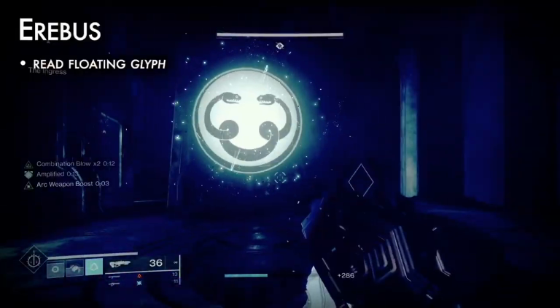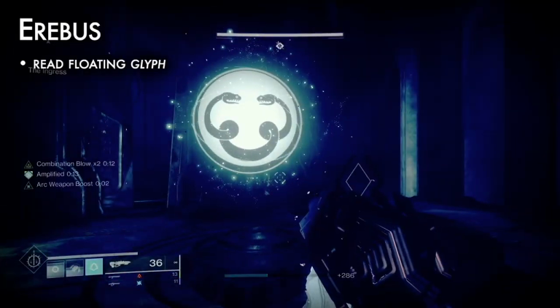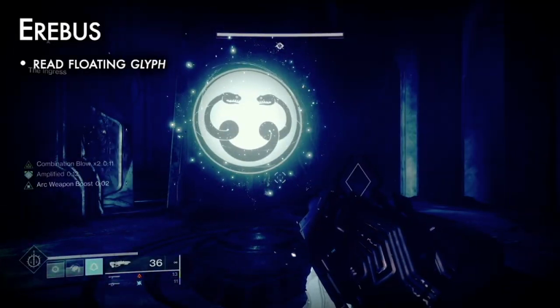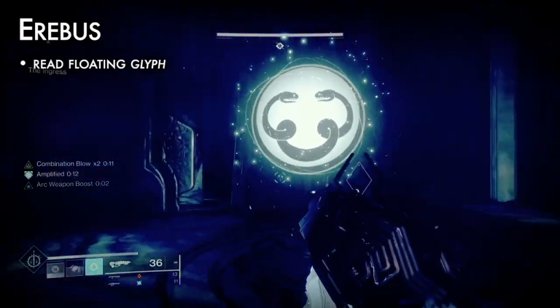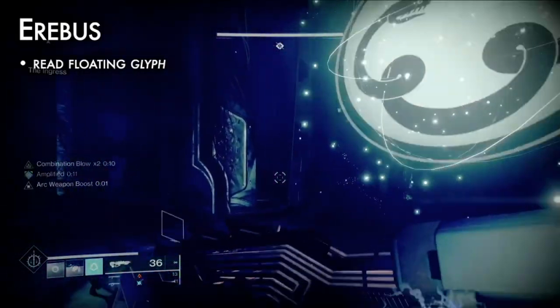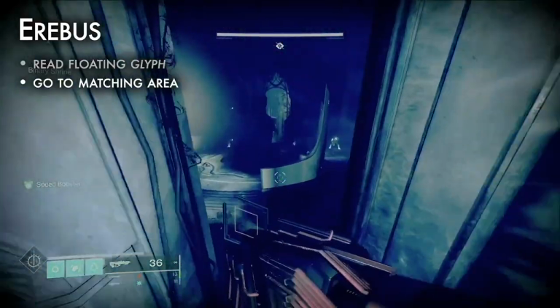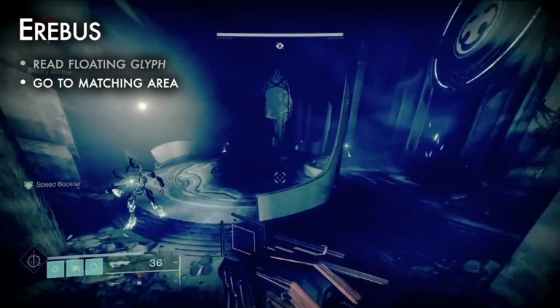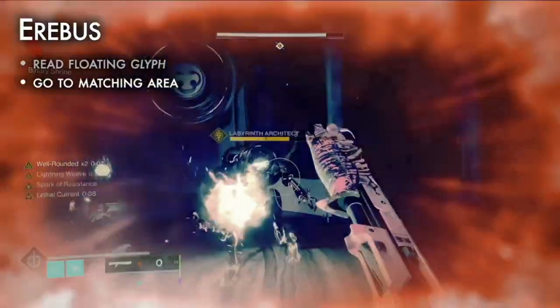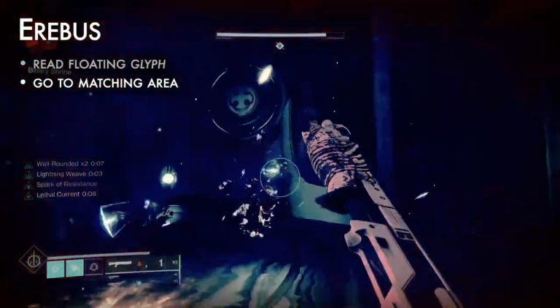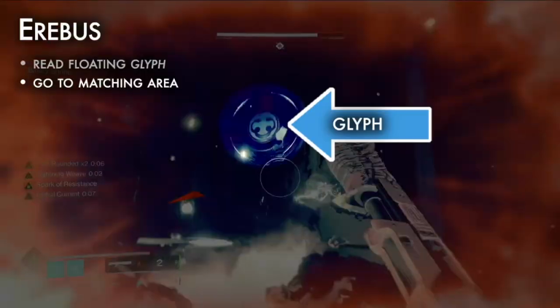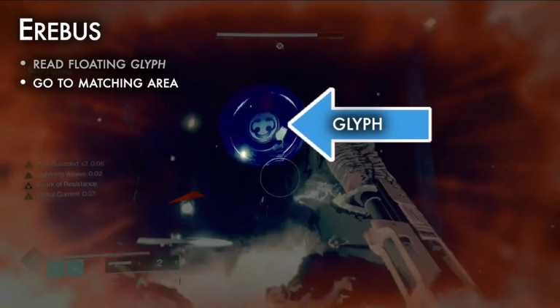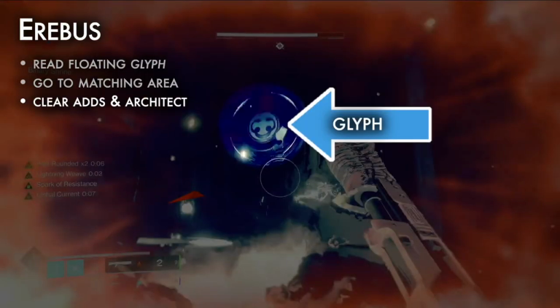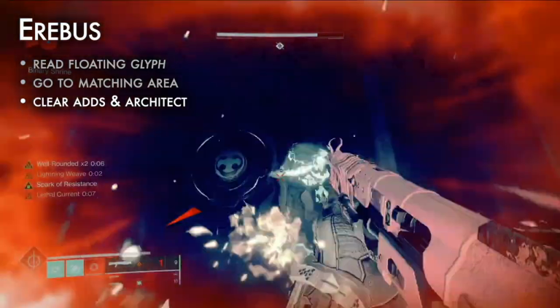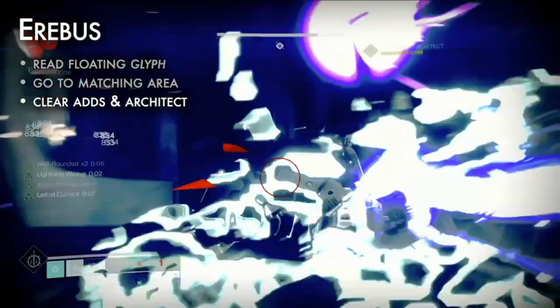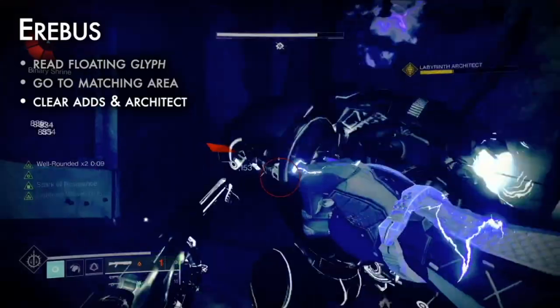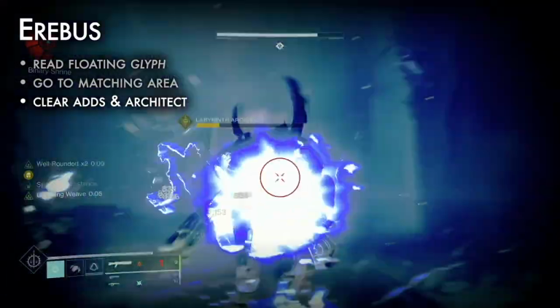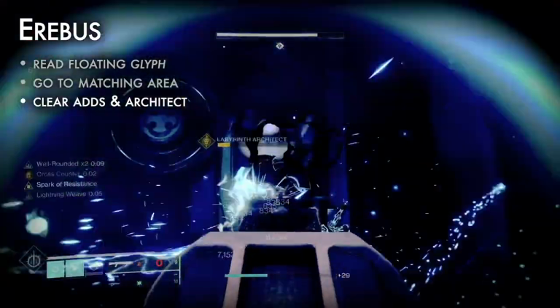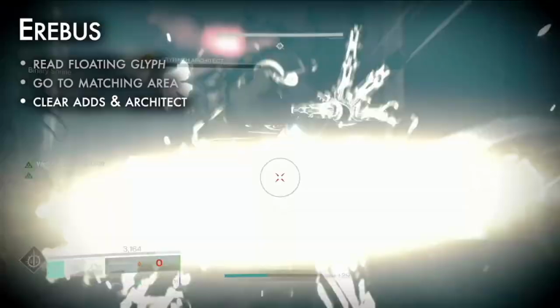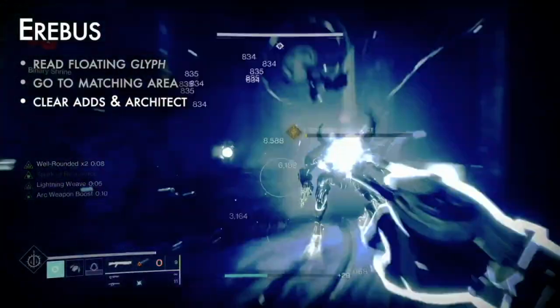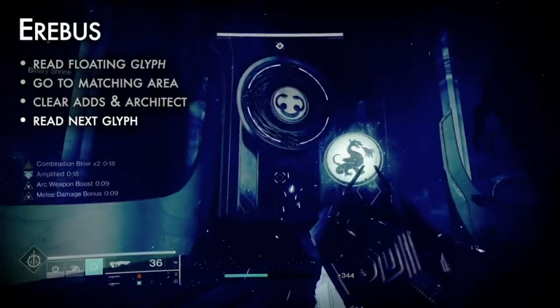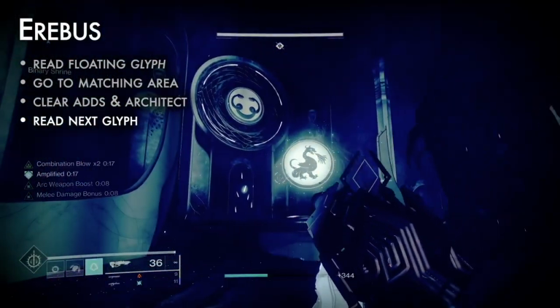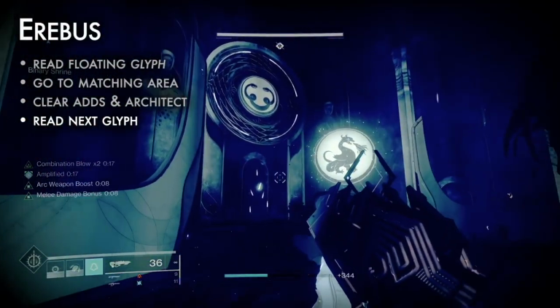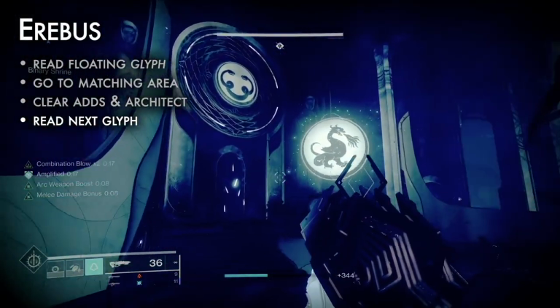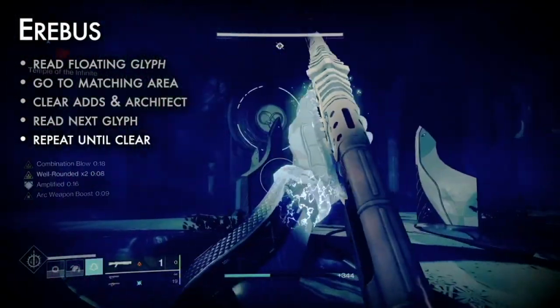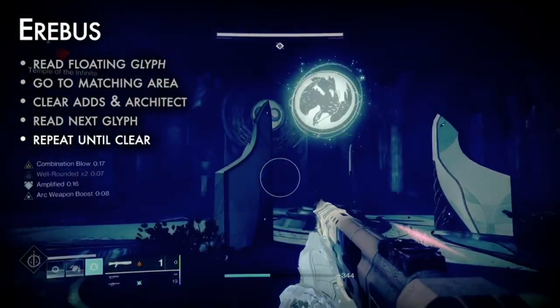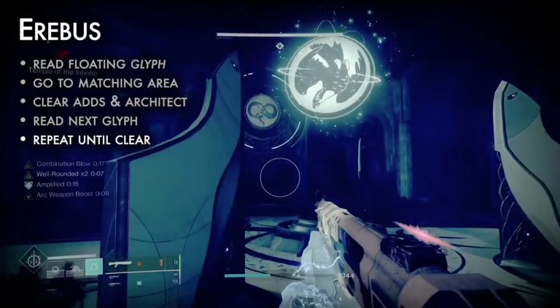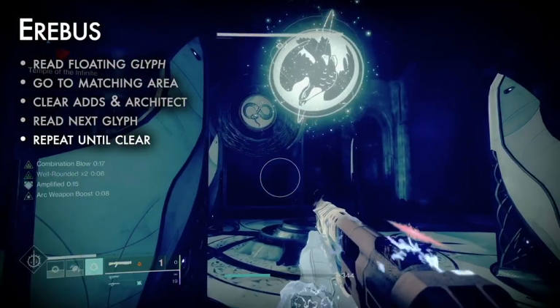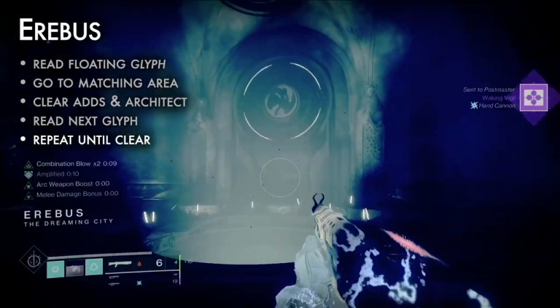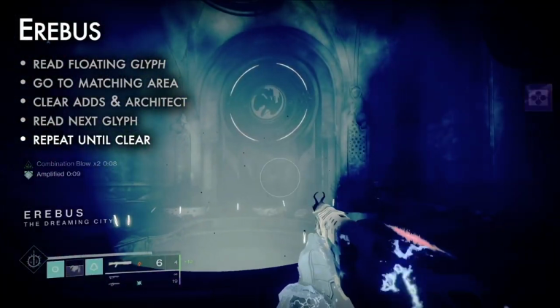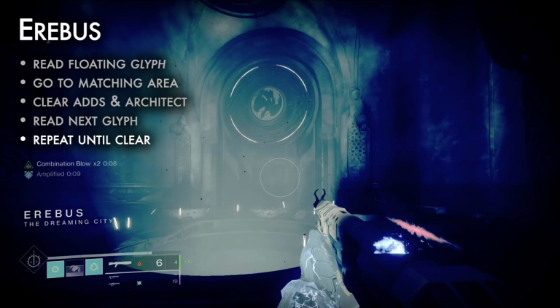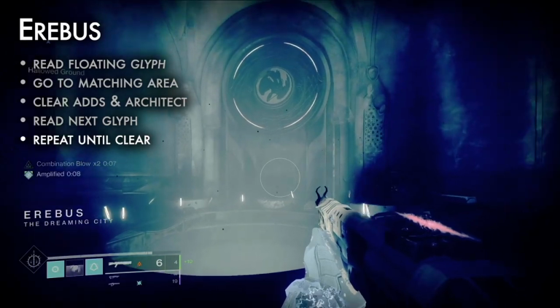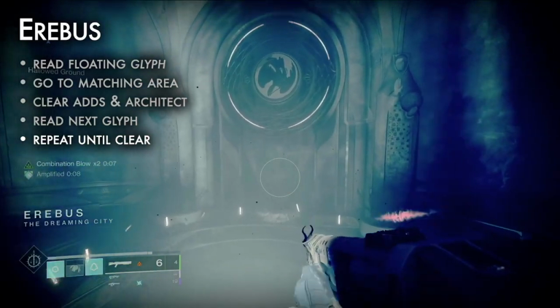Killing the Architect will drop a floating glyph. Proceed to the area on the map that matches that glyph. The right location will be full of ads and another Yellow Bar Architect — kill it to drop another glyph. Repeat this process until the final location, marked by a falling bird, is cleared.